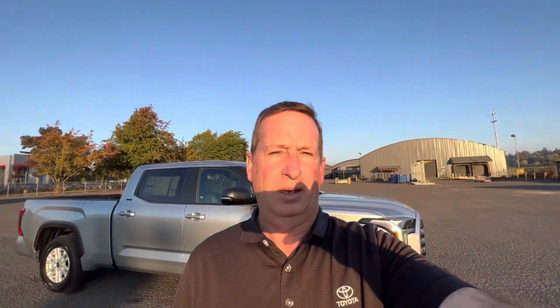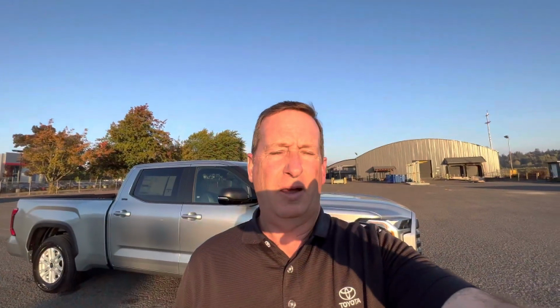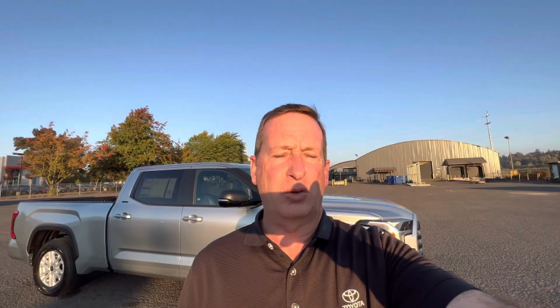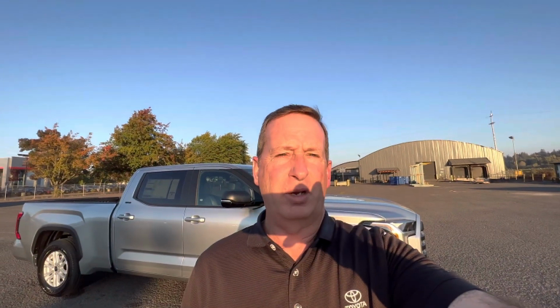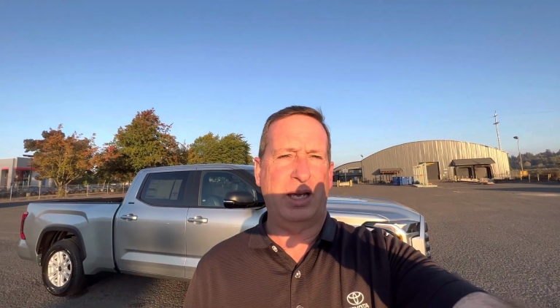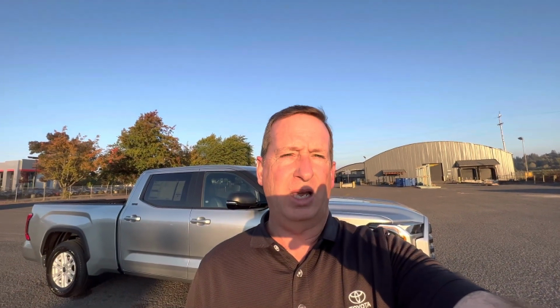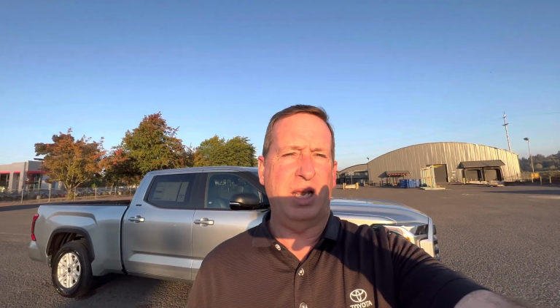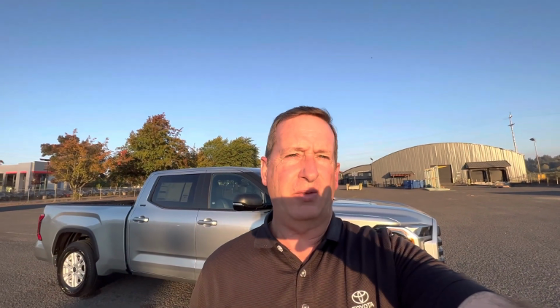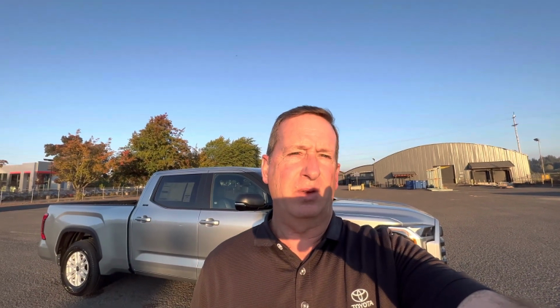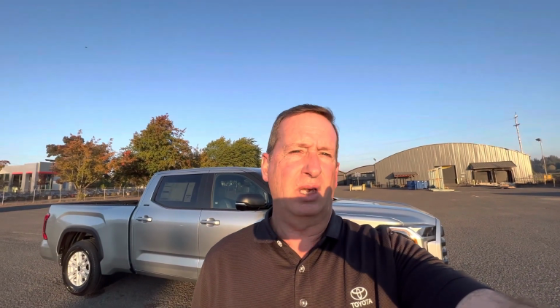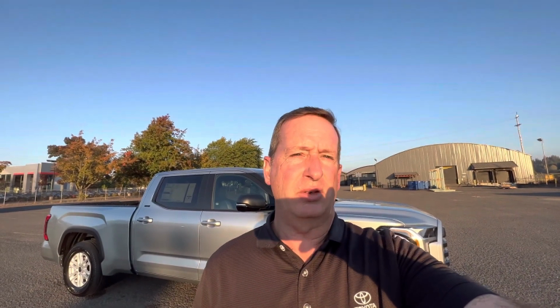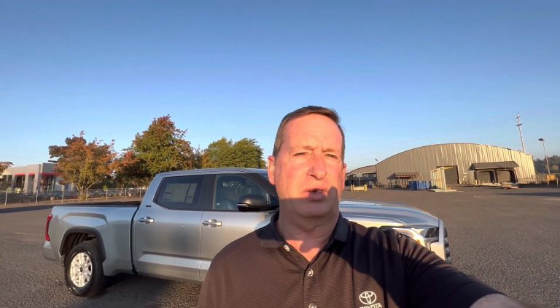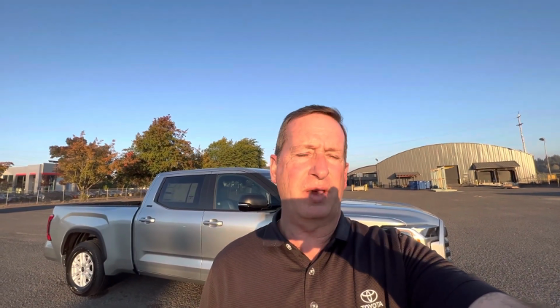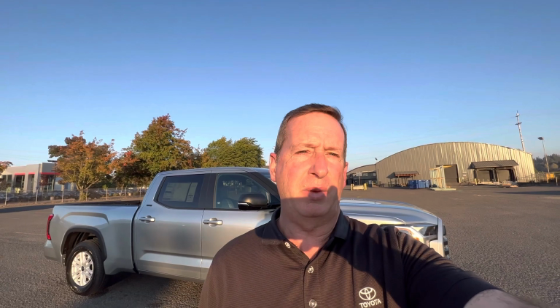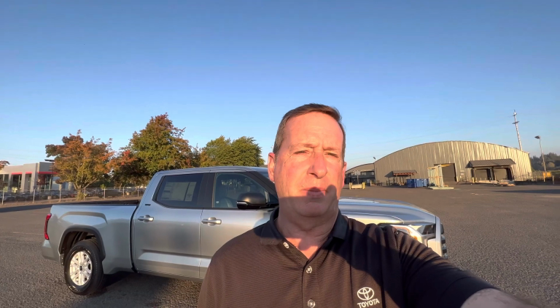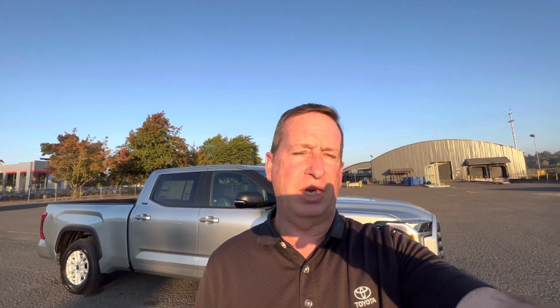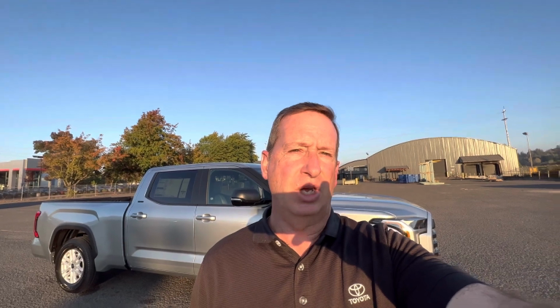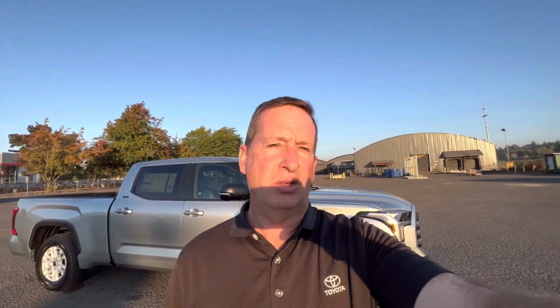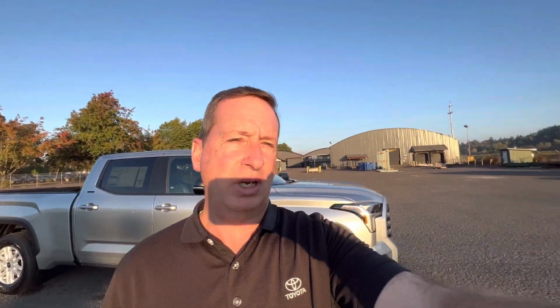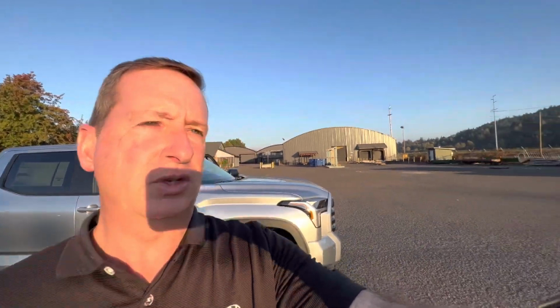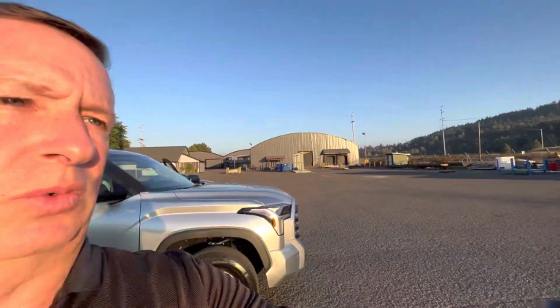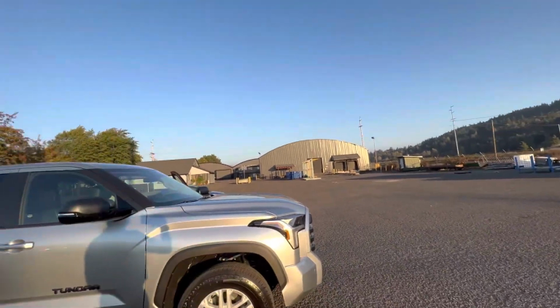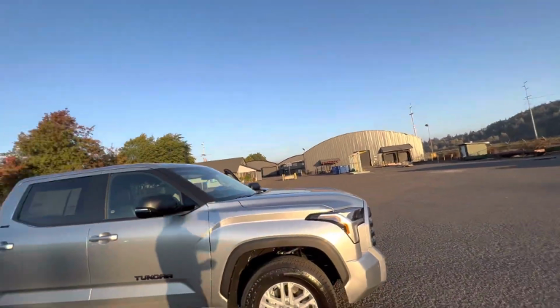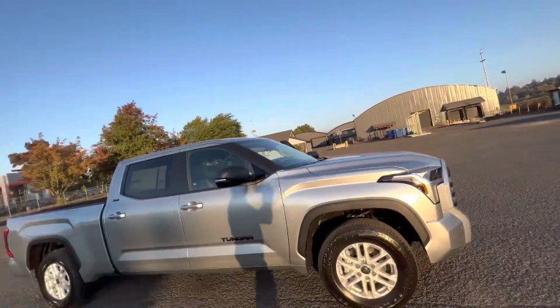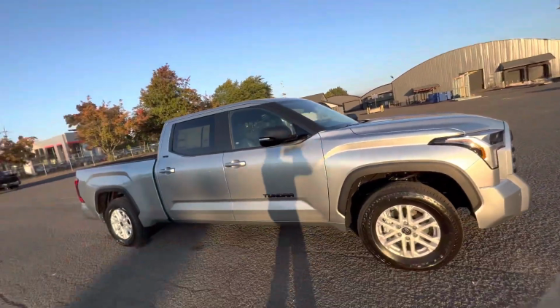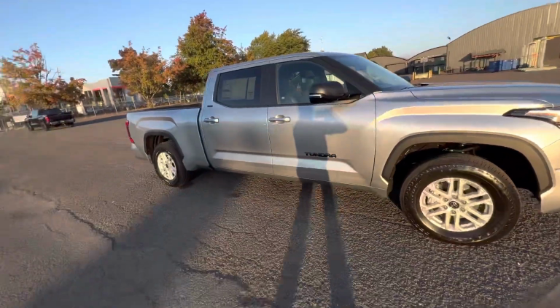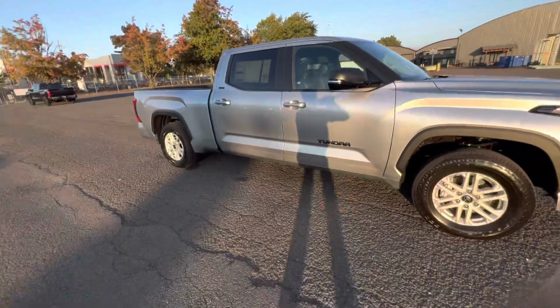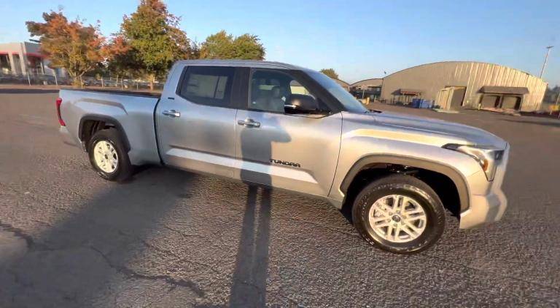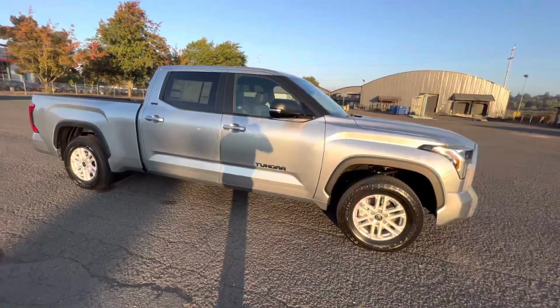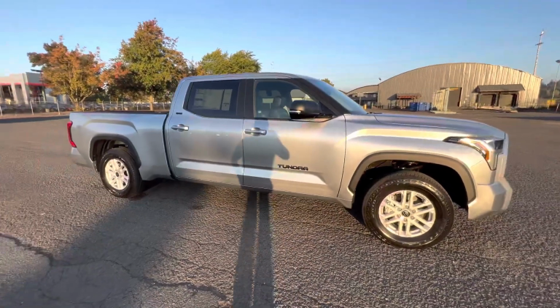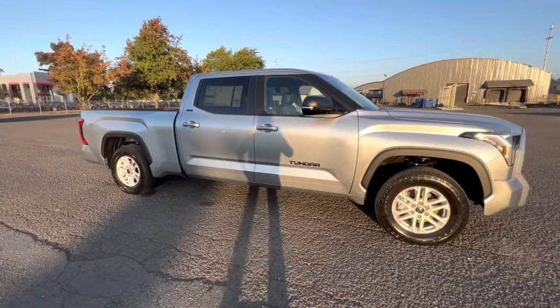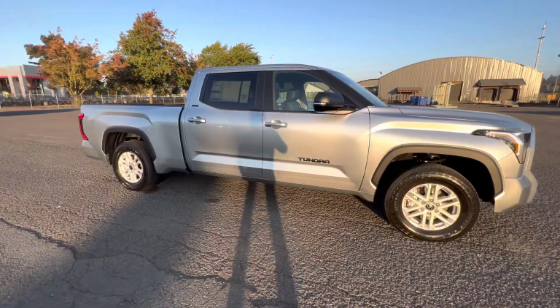Hi folks, Rodney back again. I'm standing in front of a Tundra SR5 Premium Package, and I'm going to give you a quick walk-around on this truck. This is a 4x4.